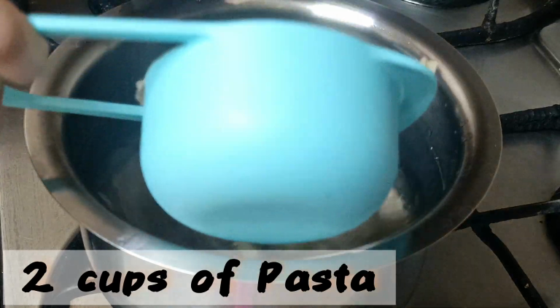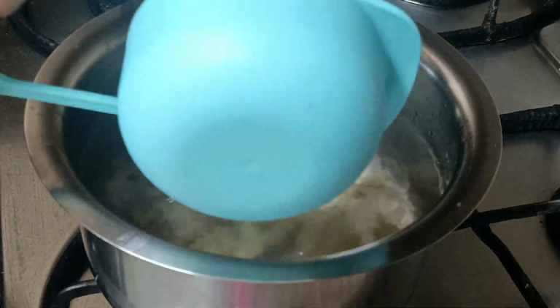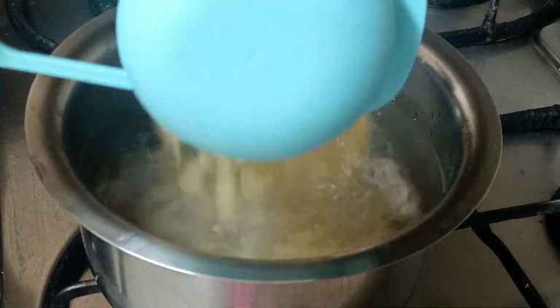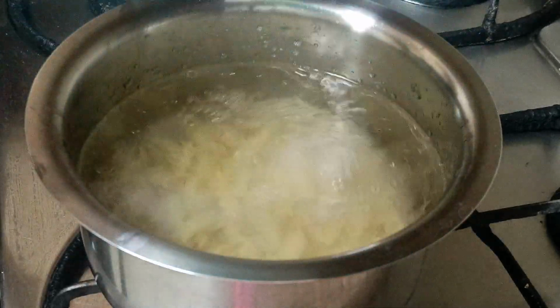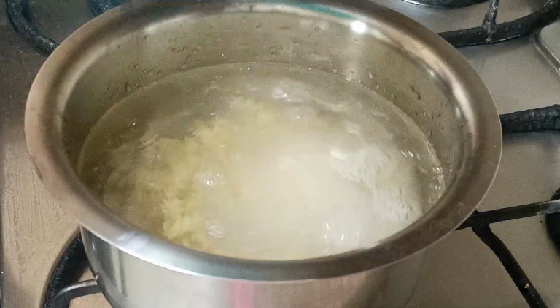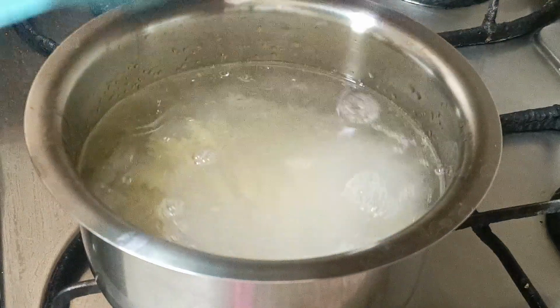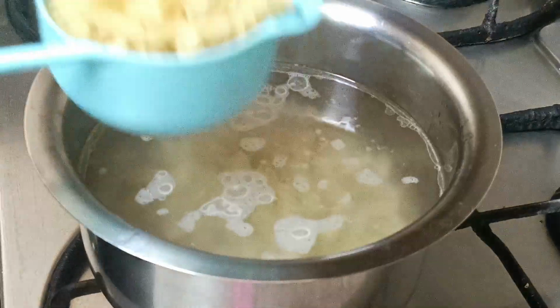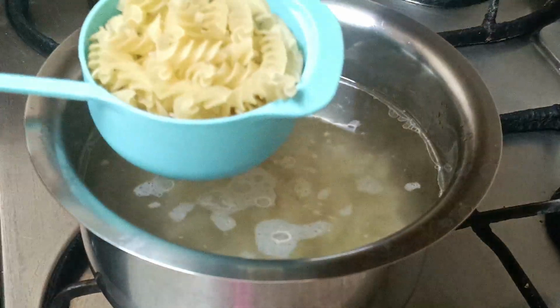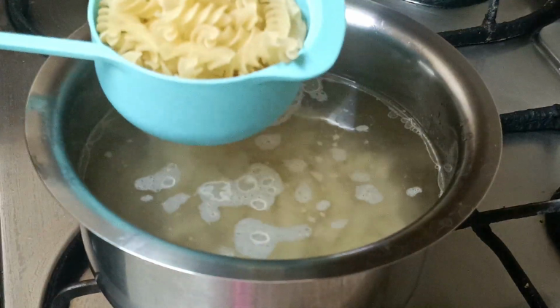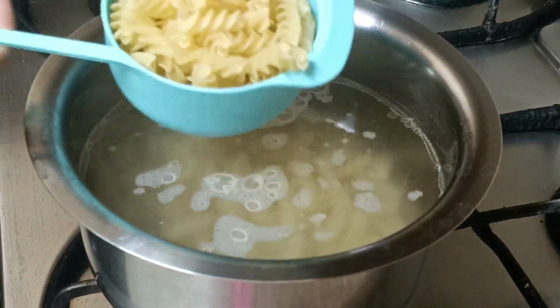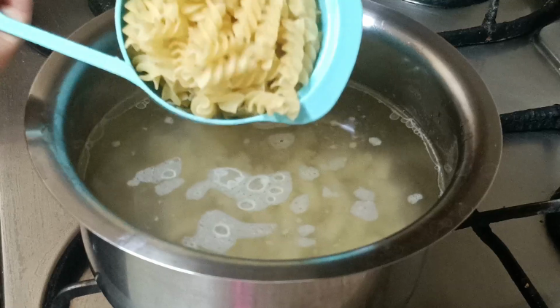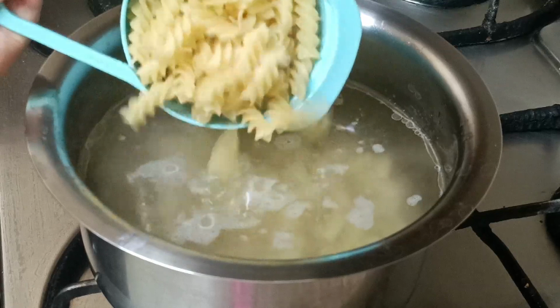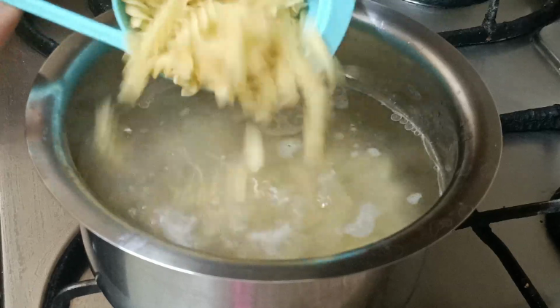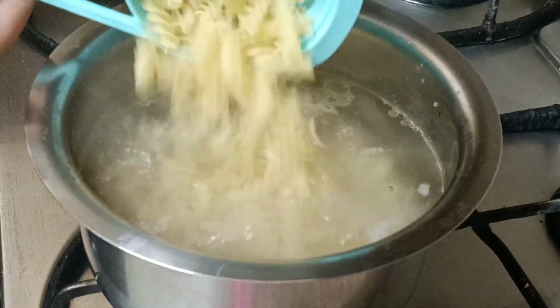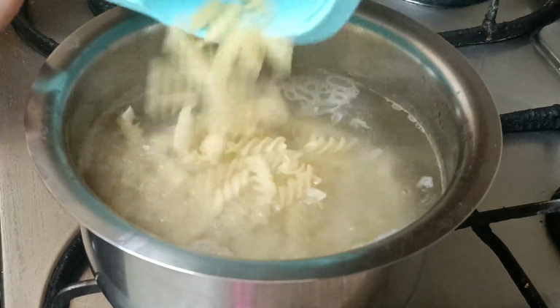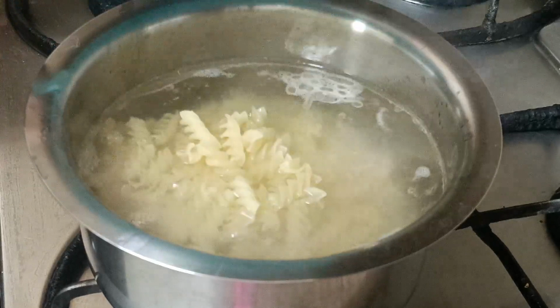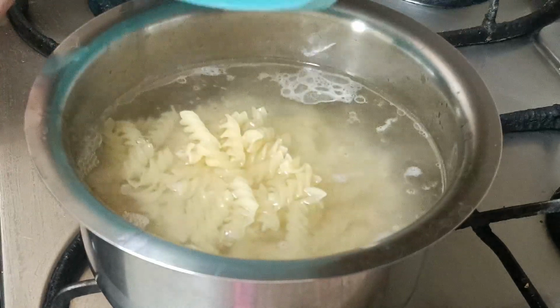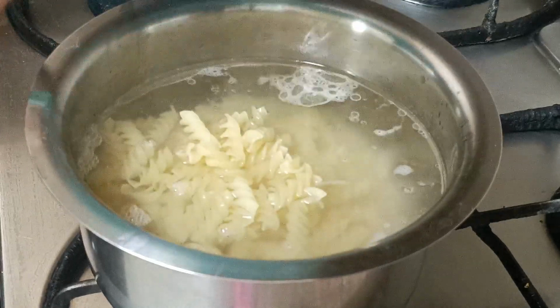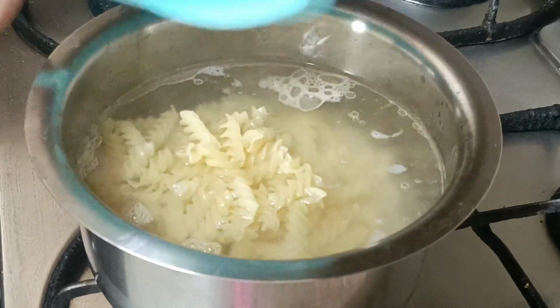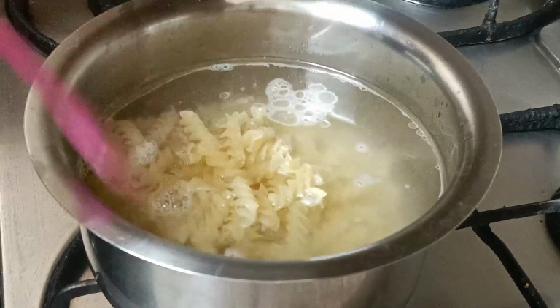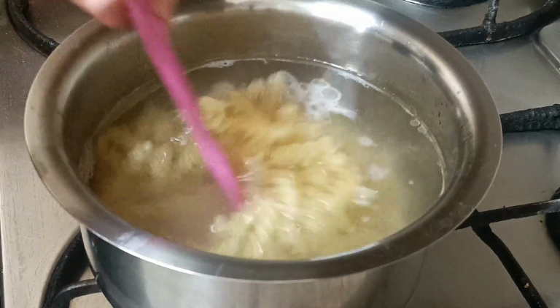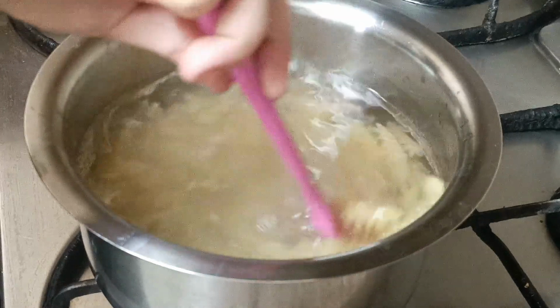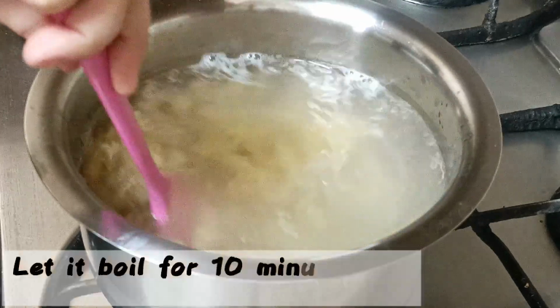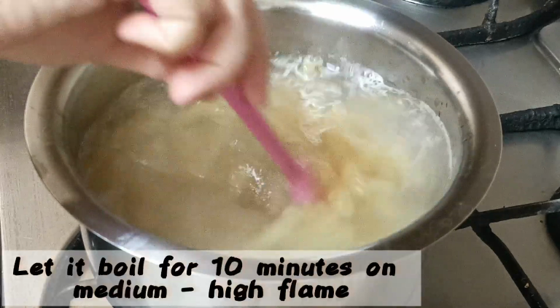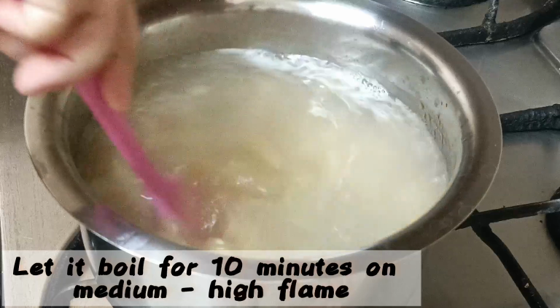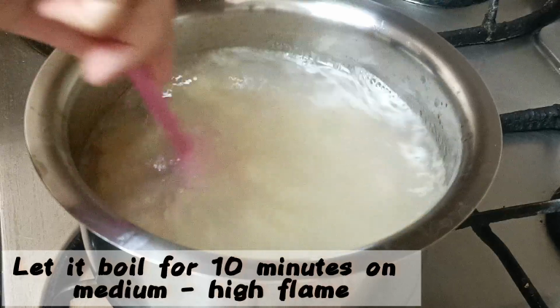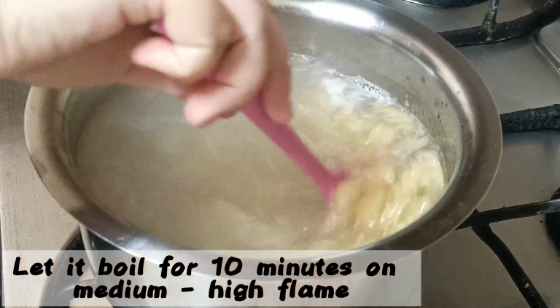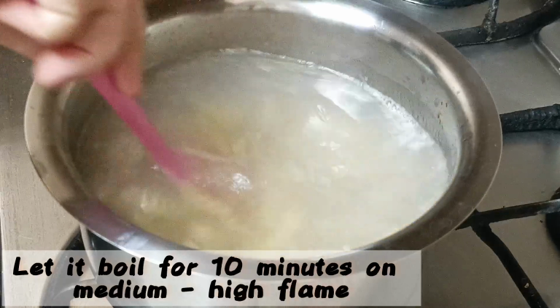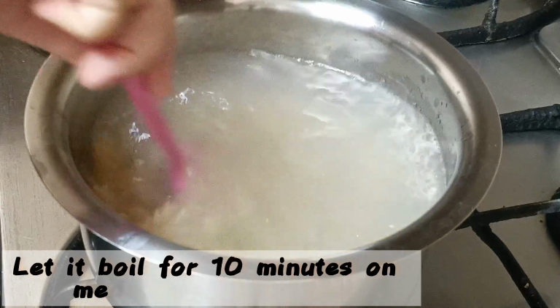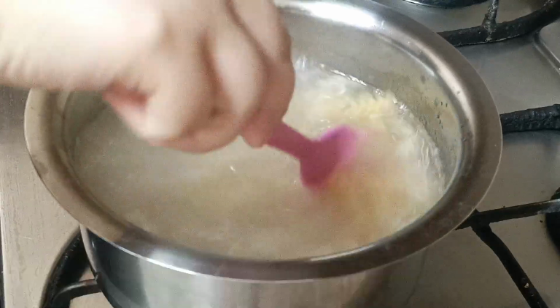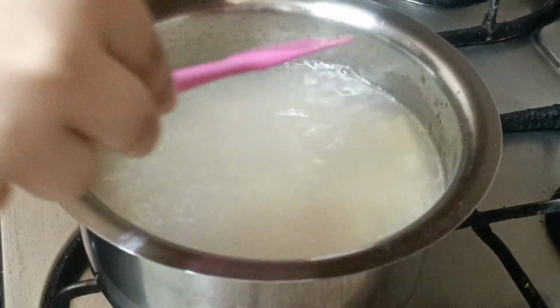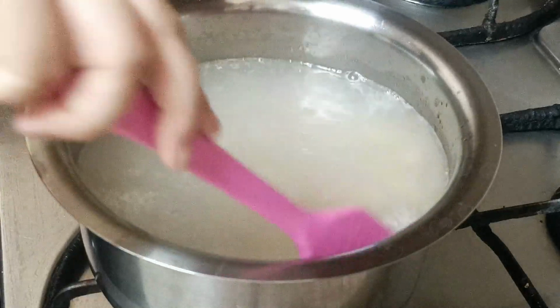I would prefer to use penne pasta, but if you don't have it you can use macaroni or the spiral one as well. Then you need to boil your pasta on medium to high flame for about 10 to 15 minutes, or until the pasta is three-fourths cooked.